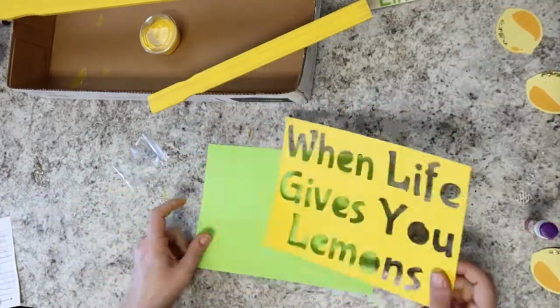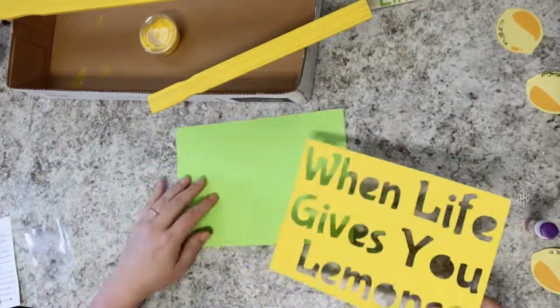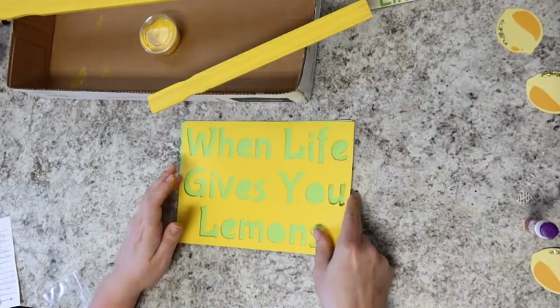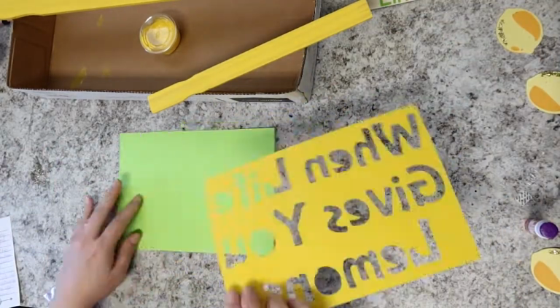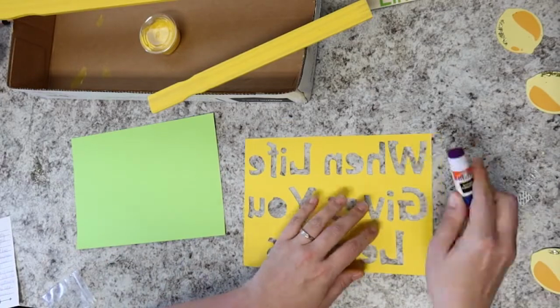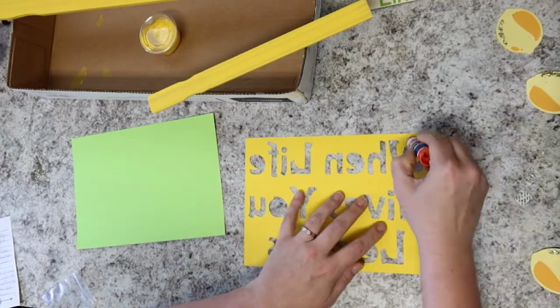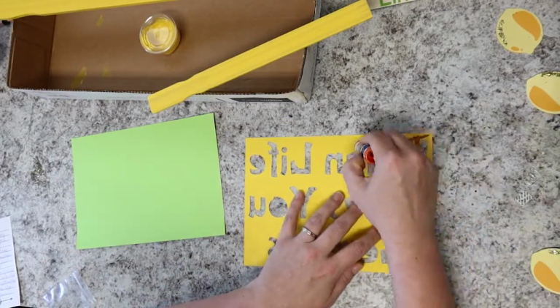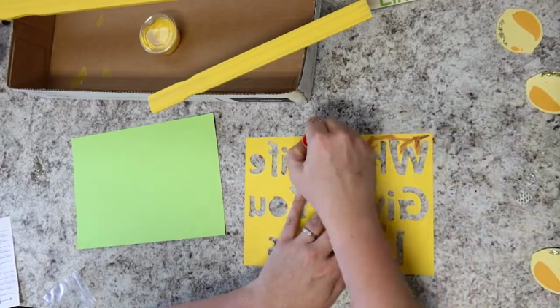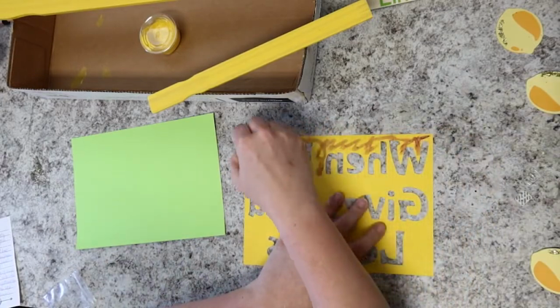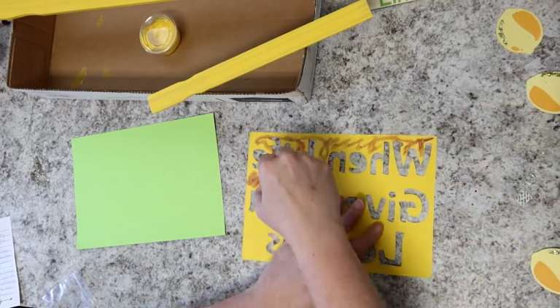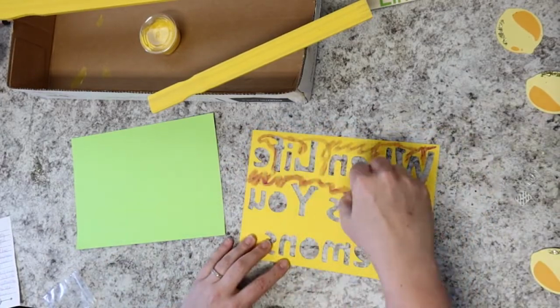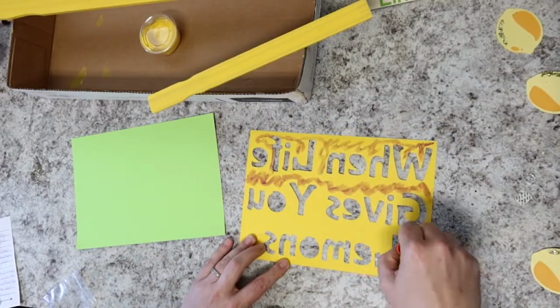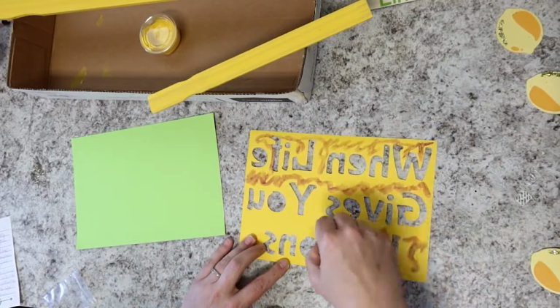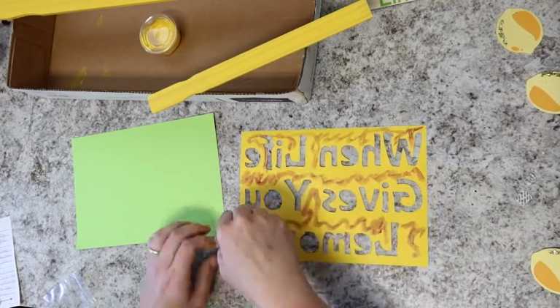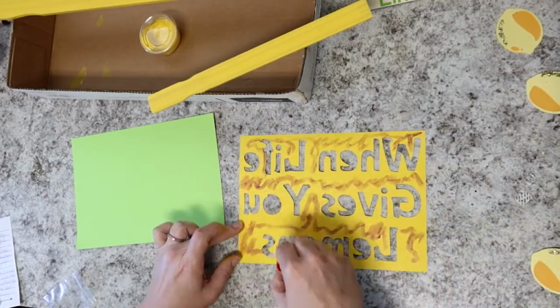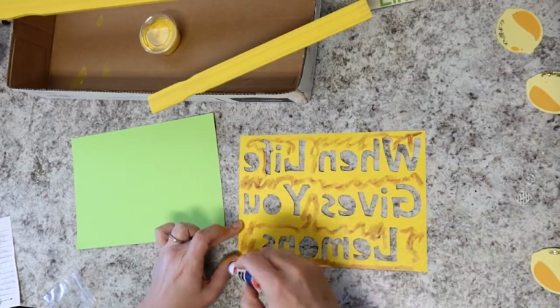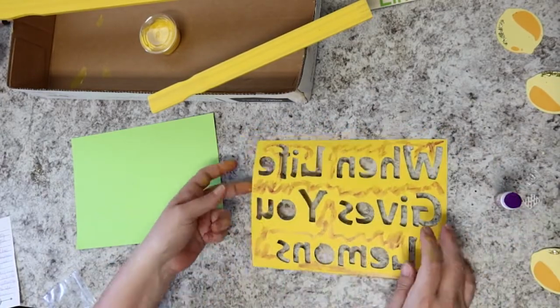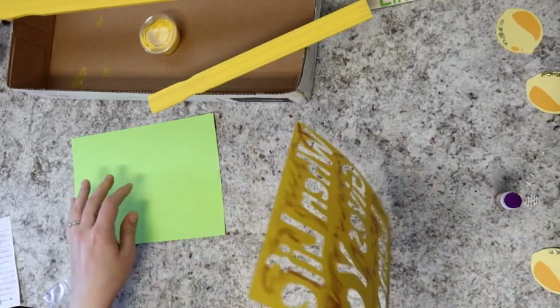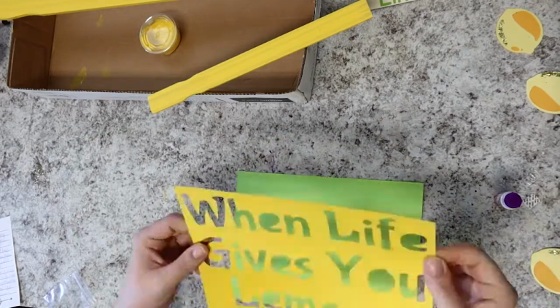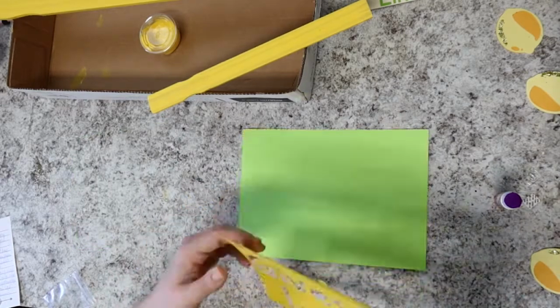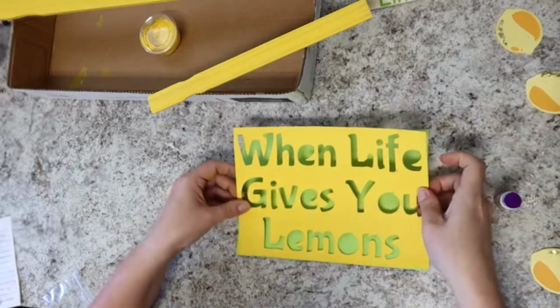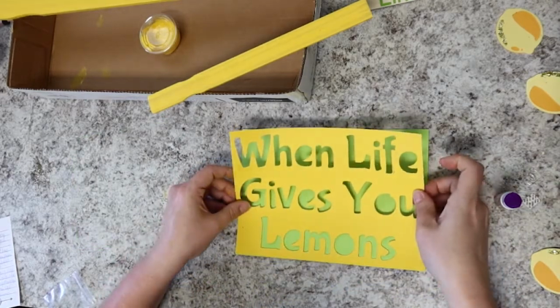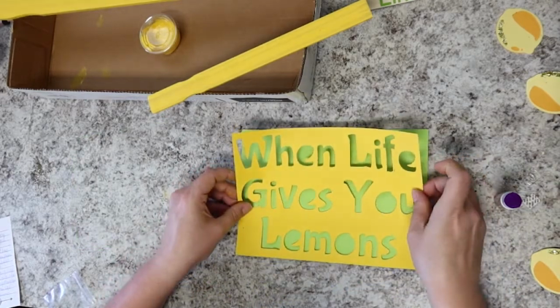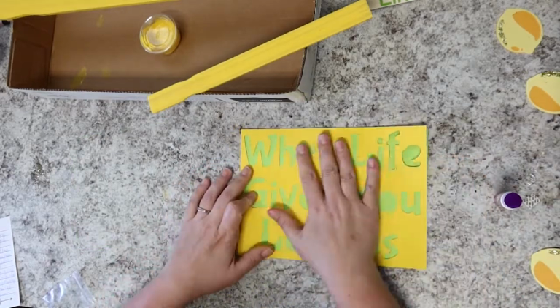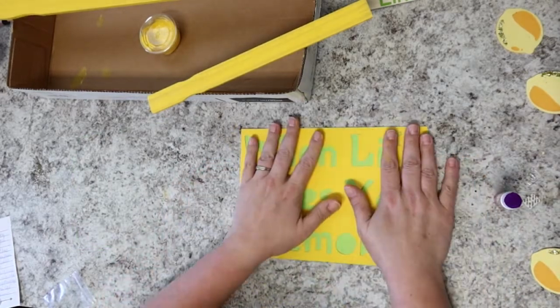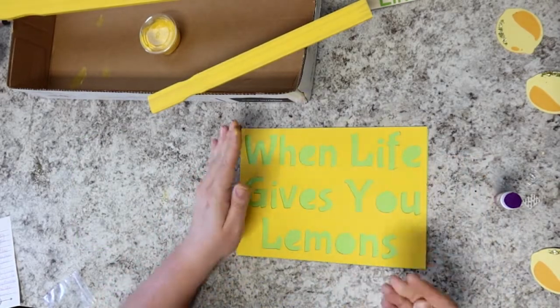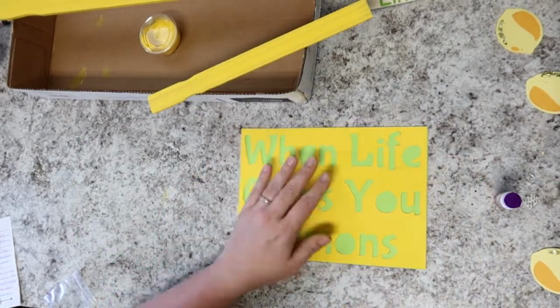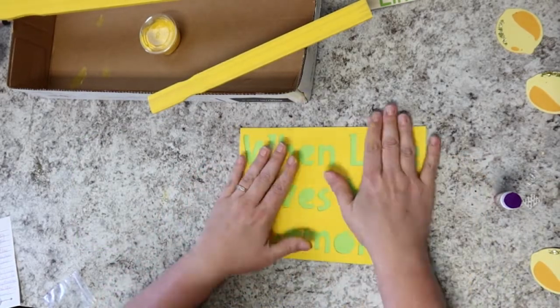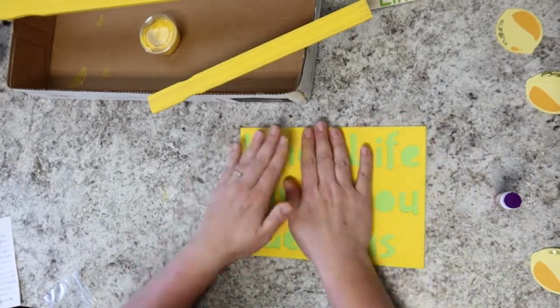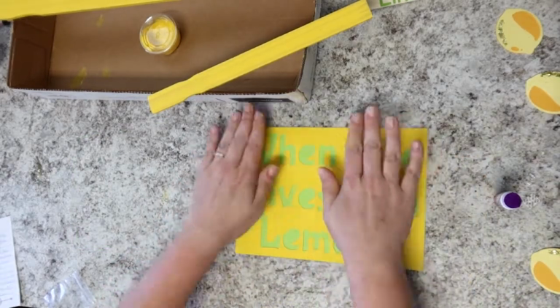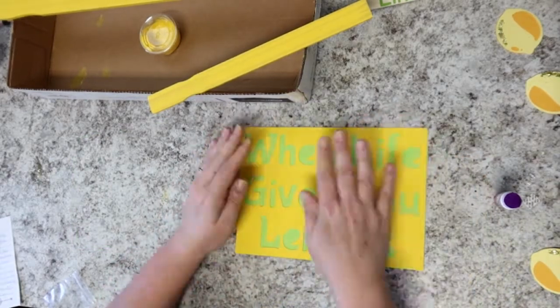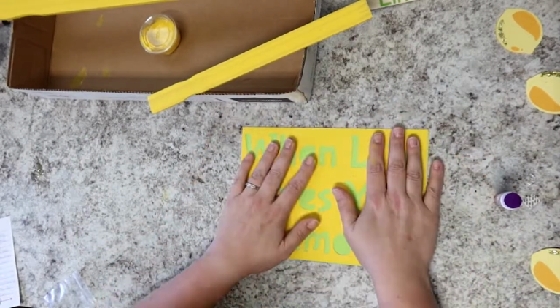Now Miranda's got the yellow cardstock sign and she's going to put glue all over the back of it with her glue stick, then stick it on top of her green cardstock rectangle, press it all together, and set it aside to dry.